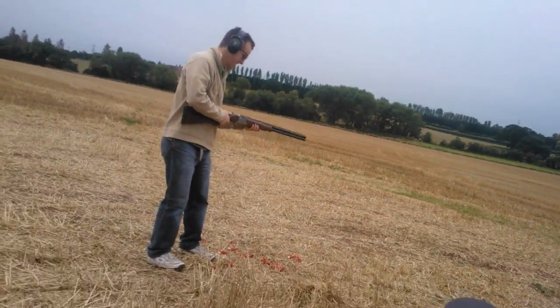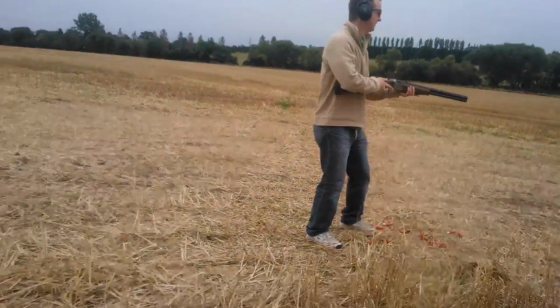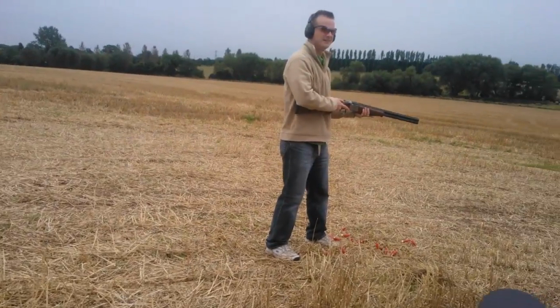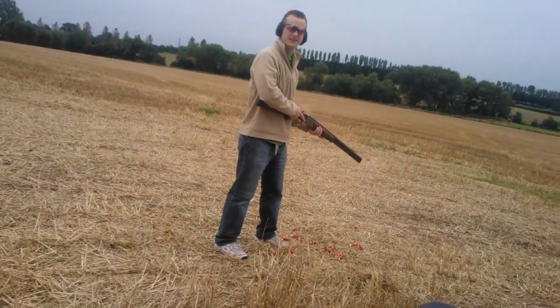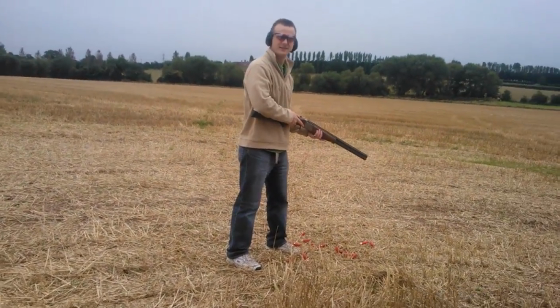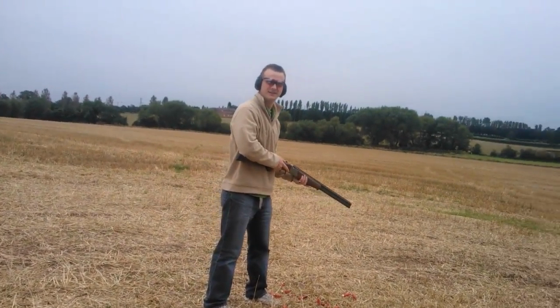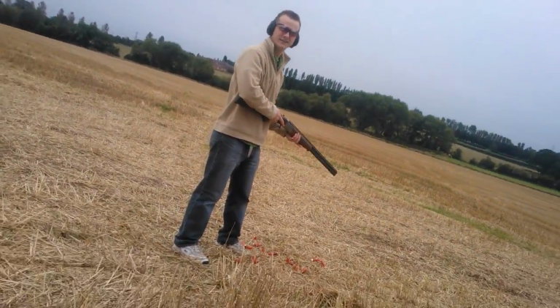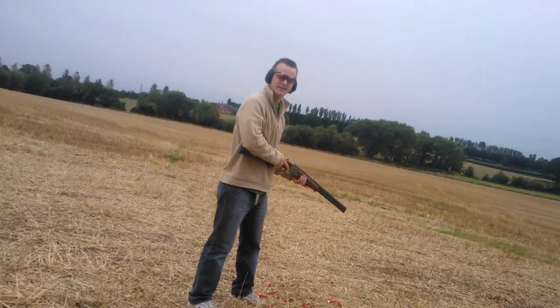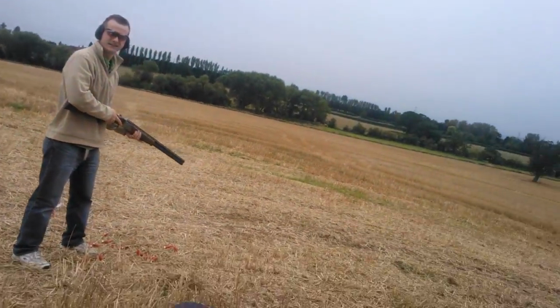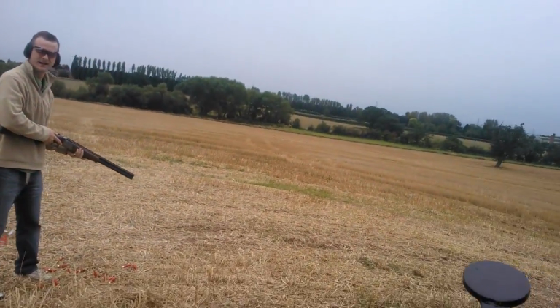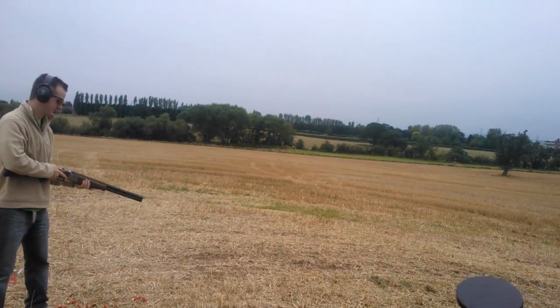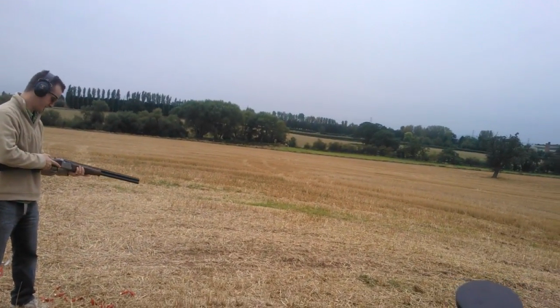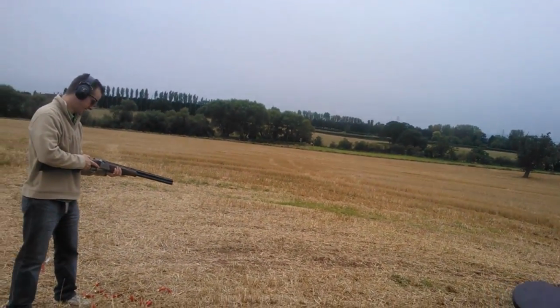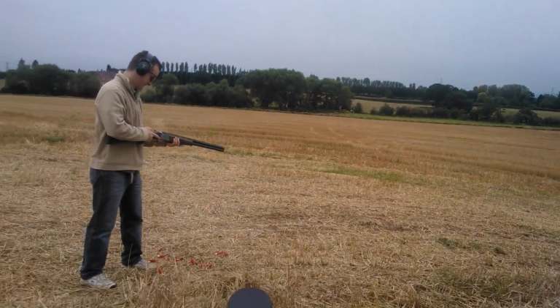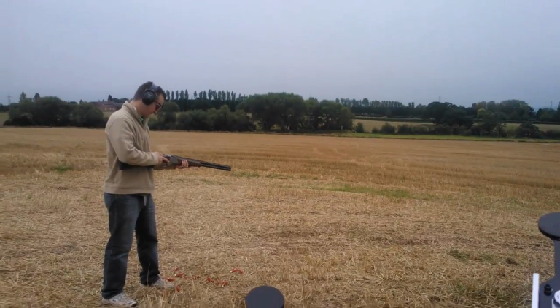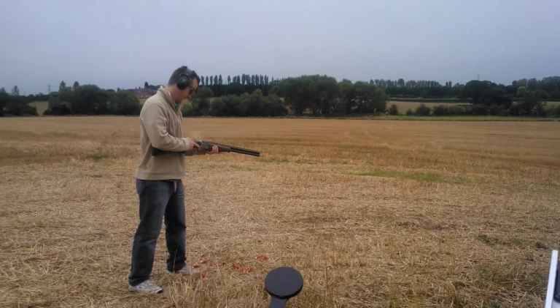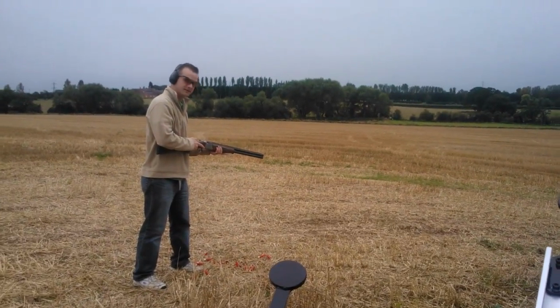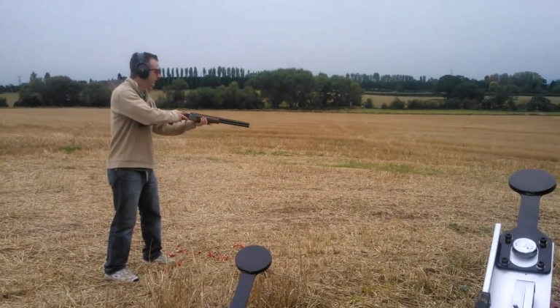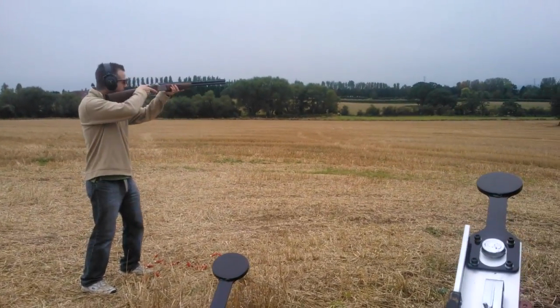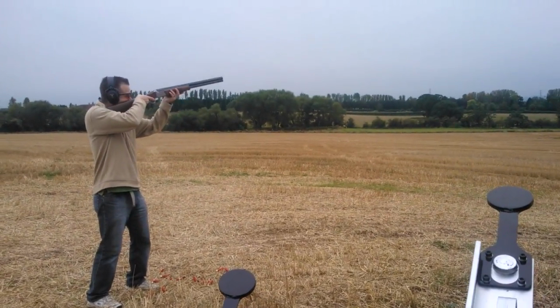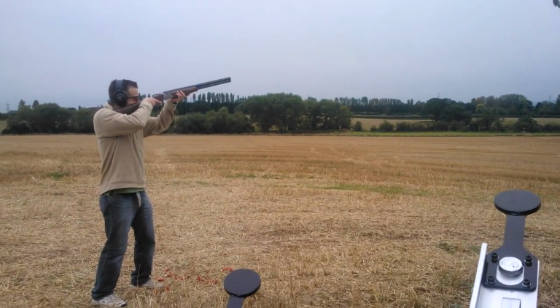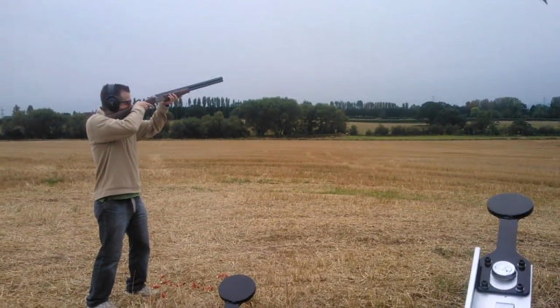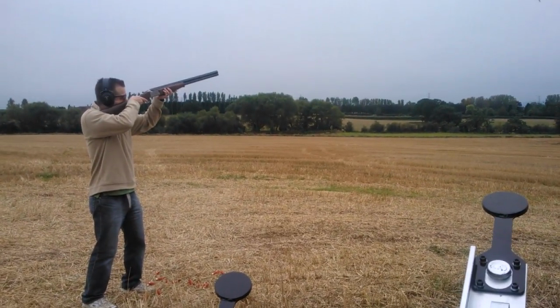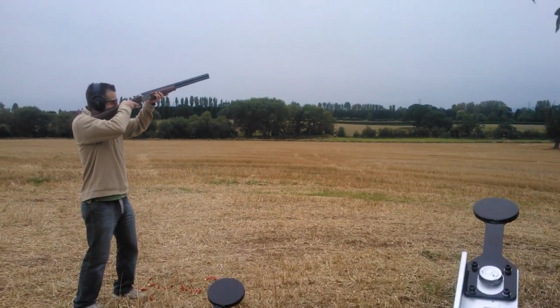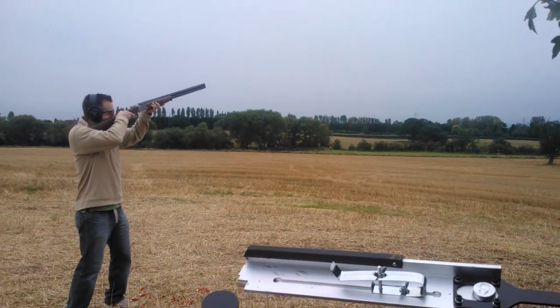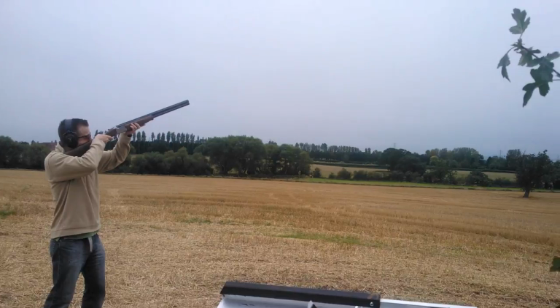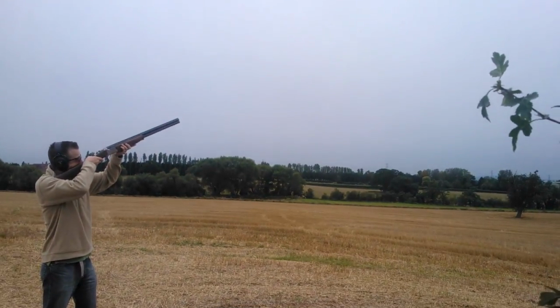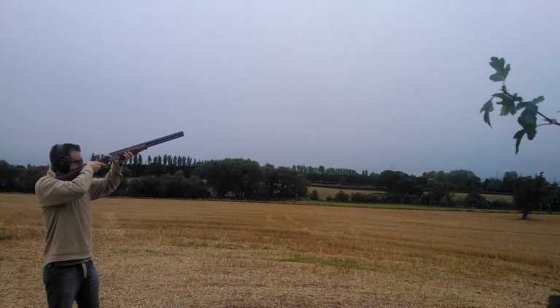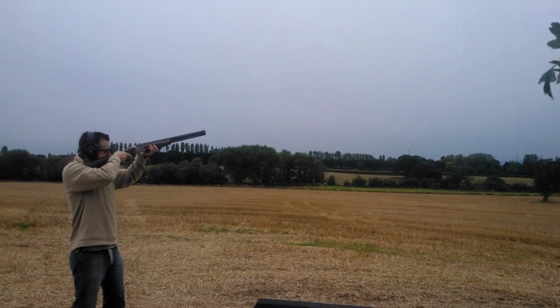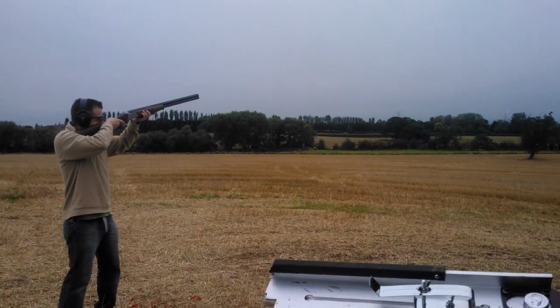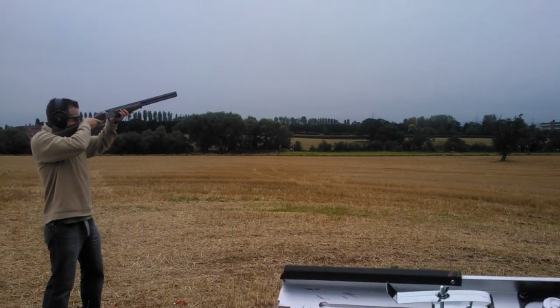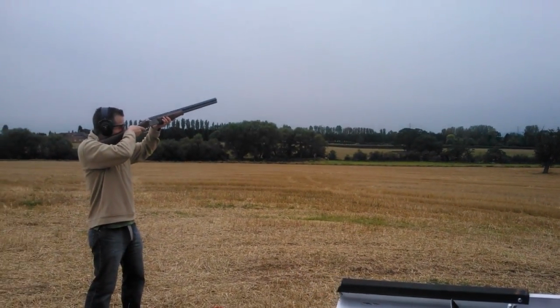I think that would be dropping the elevation to get the length on it then, Sam, is it? Yeah, yeah, I'd love so. Pull. Pull.